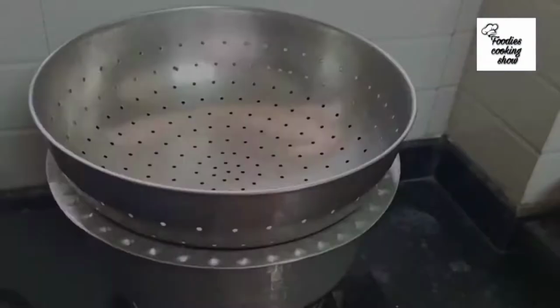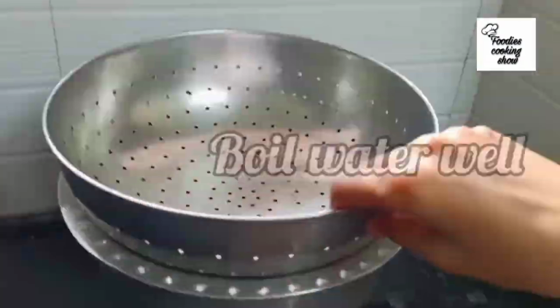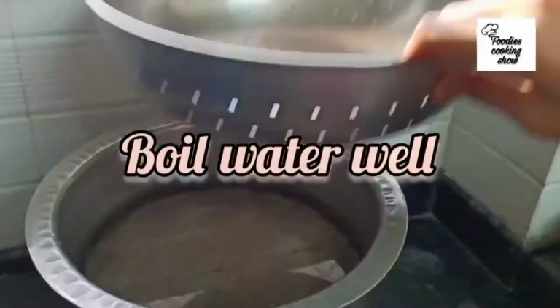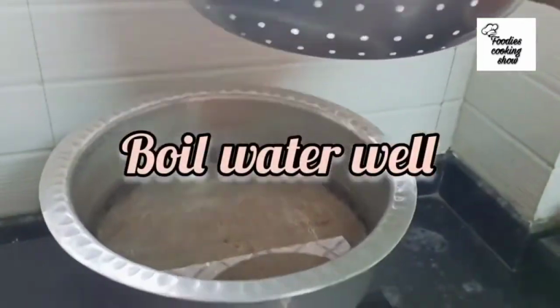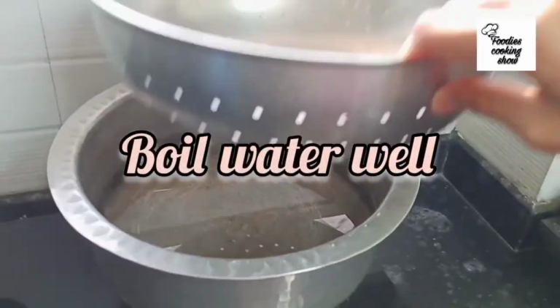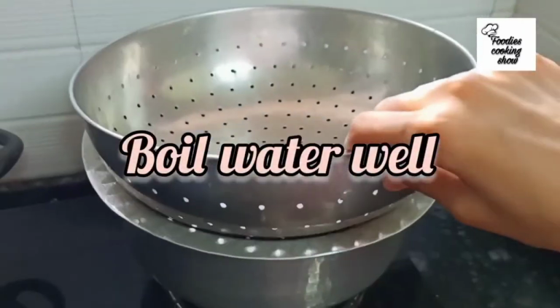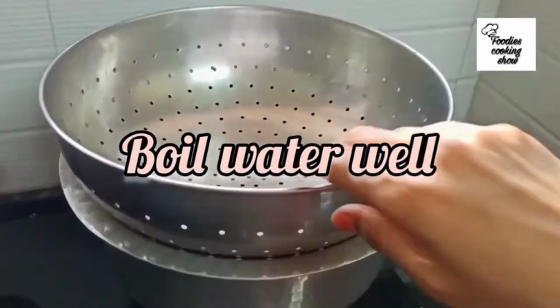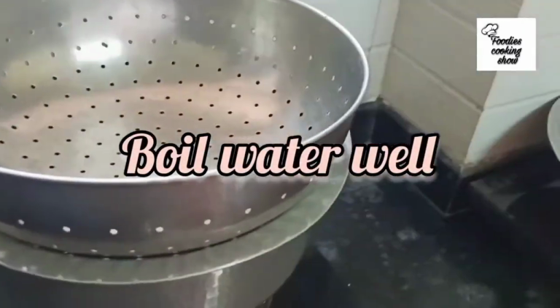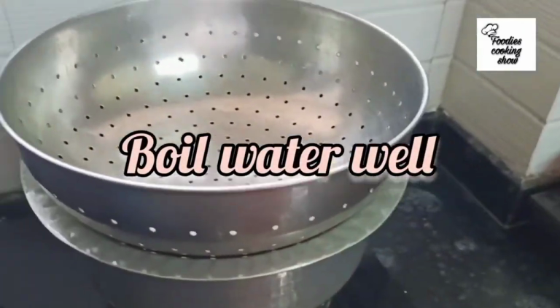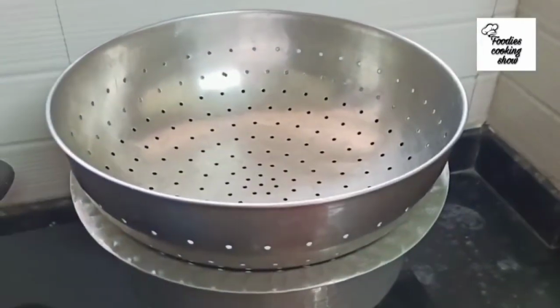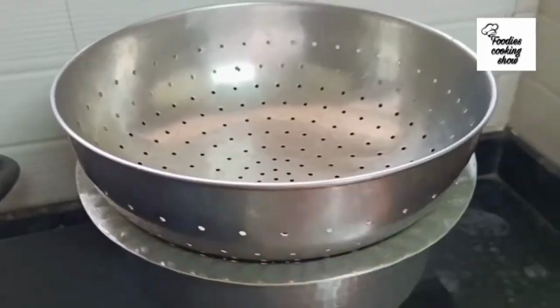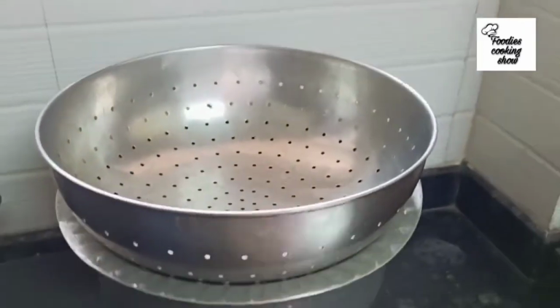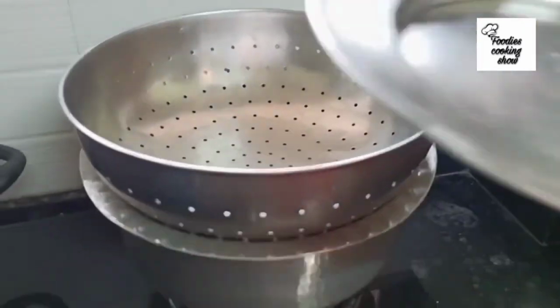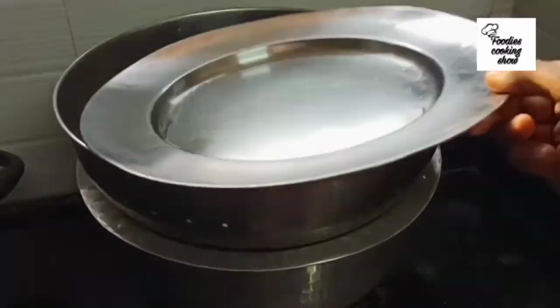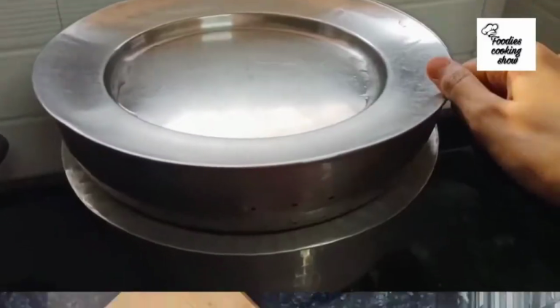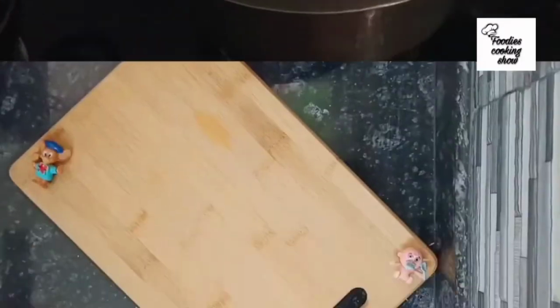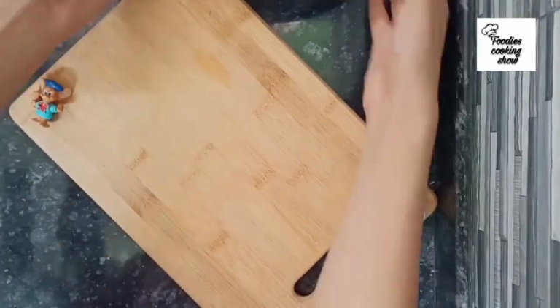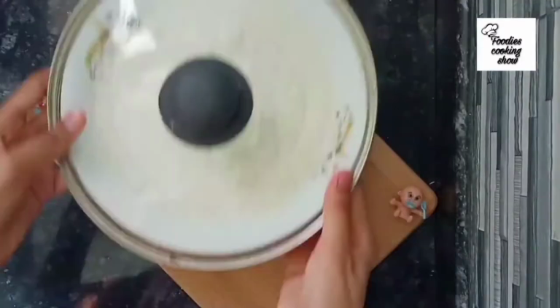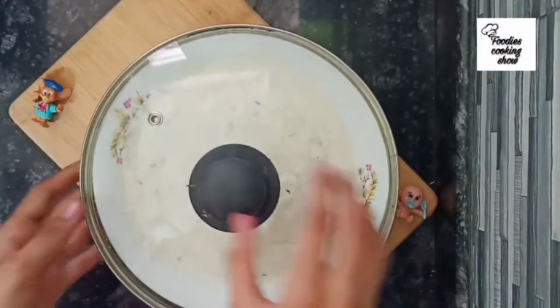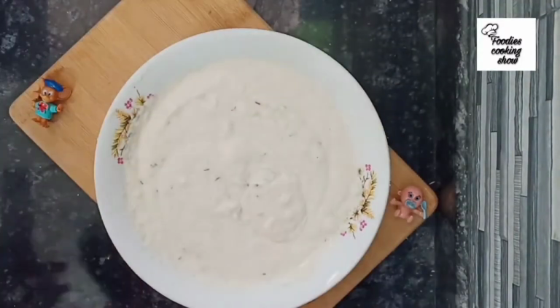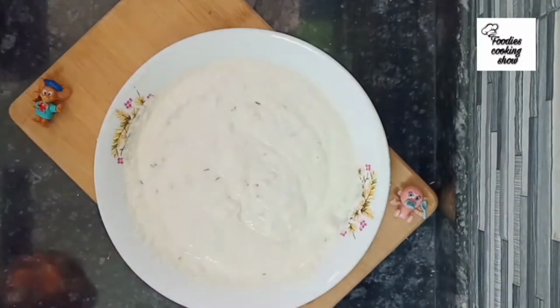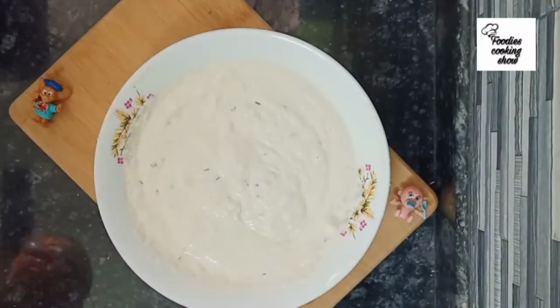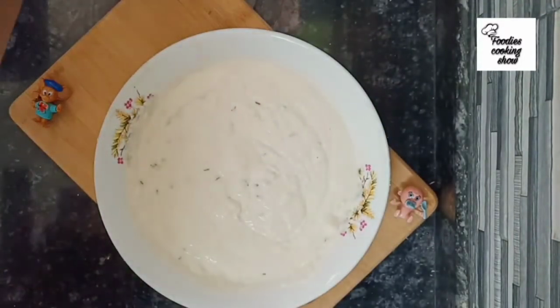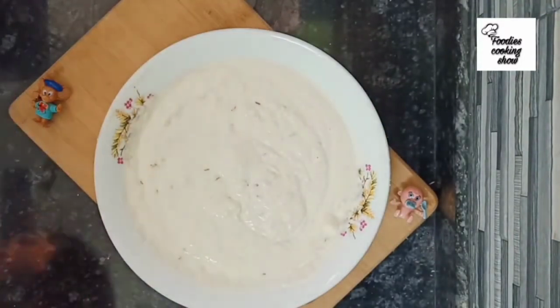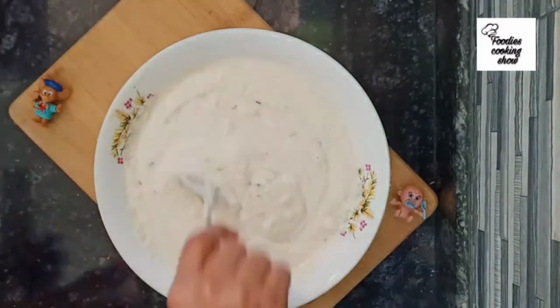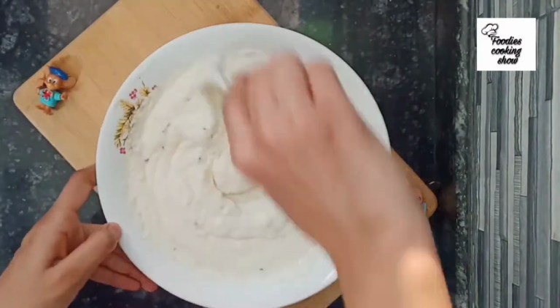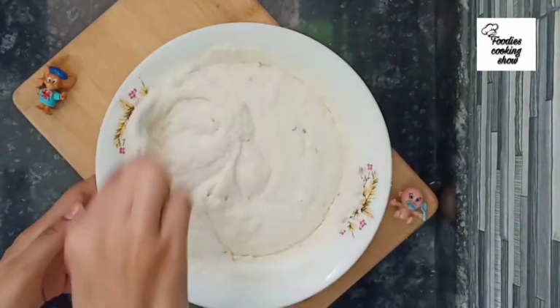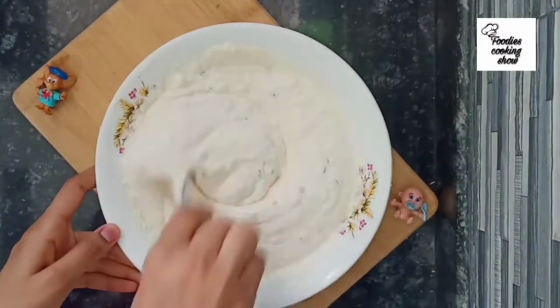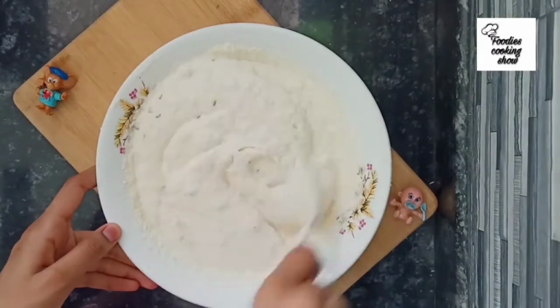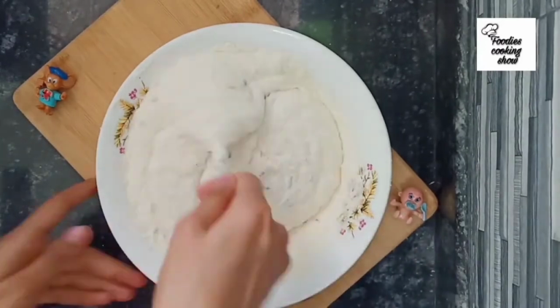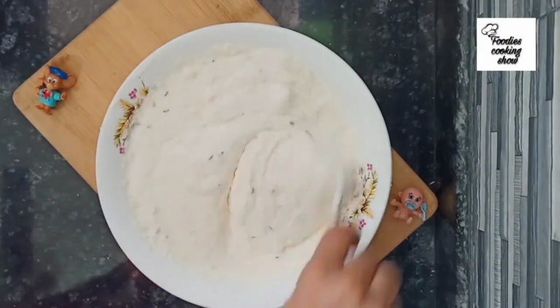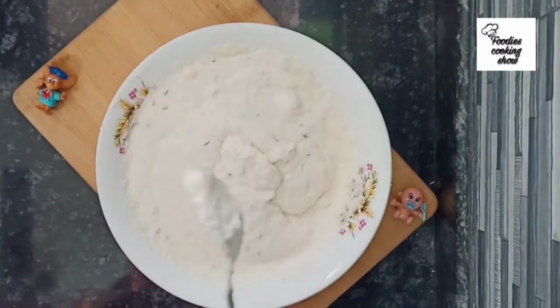Now we will put water in a pot and place it on the gas. We will add the batter after the 30-minute rest is complete.